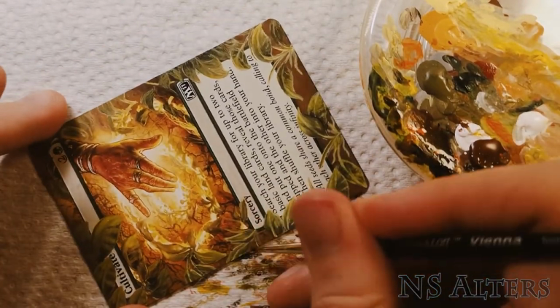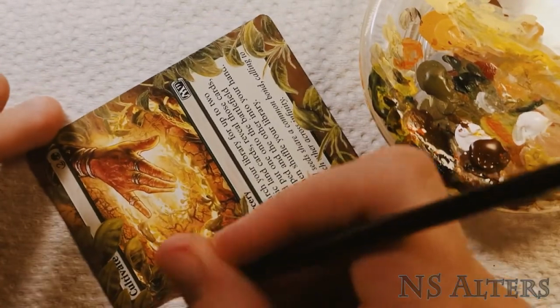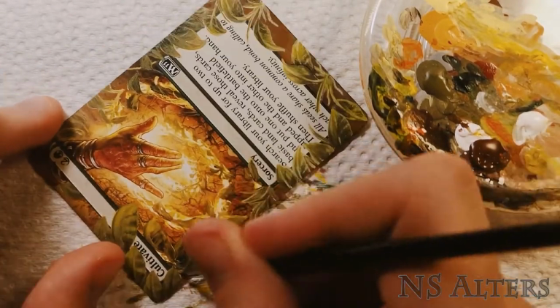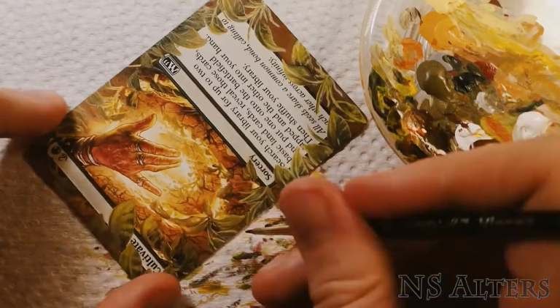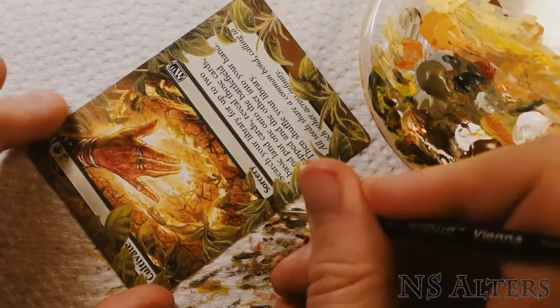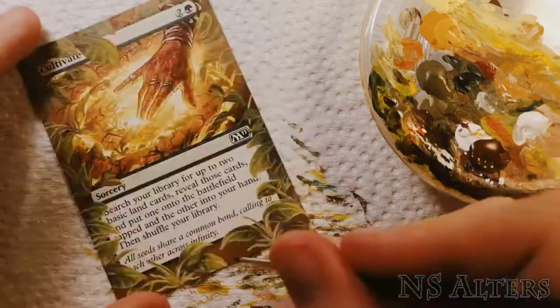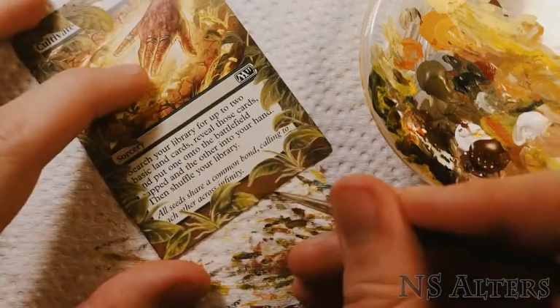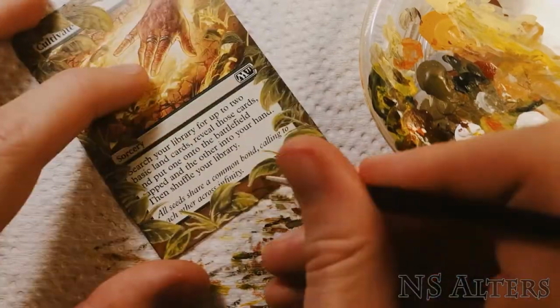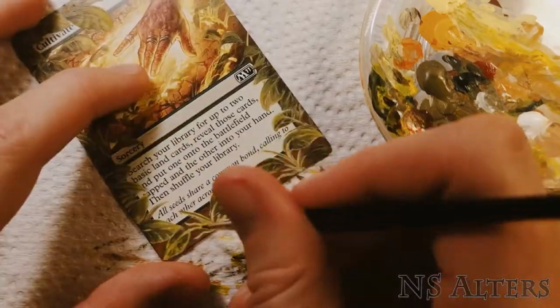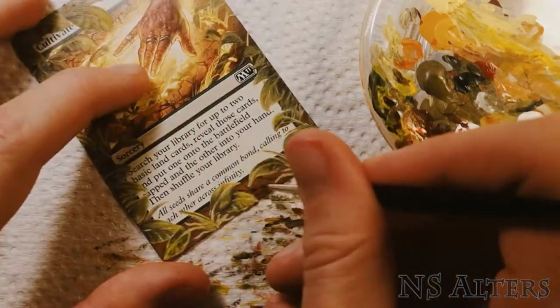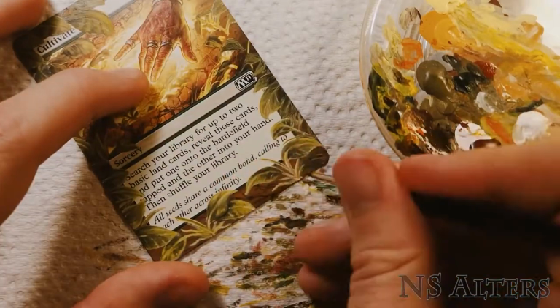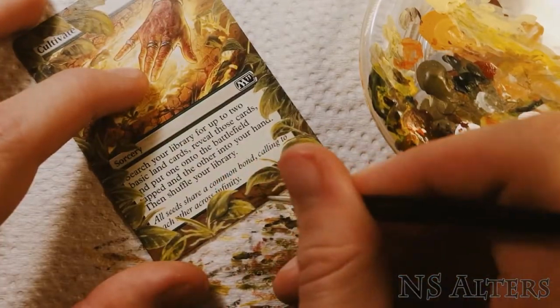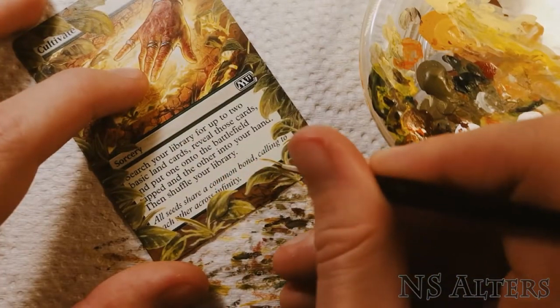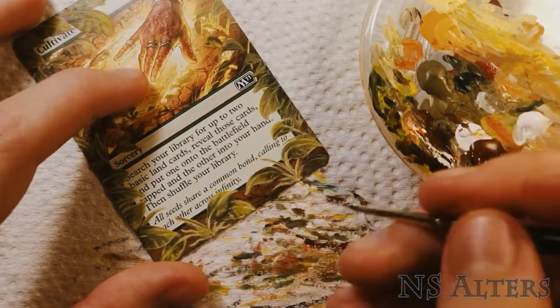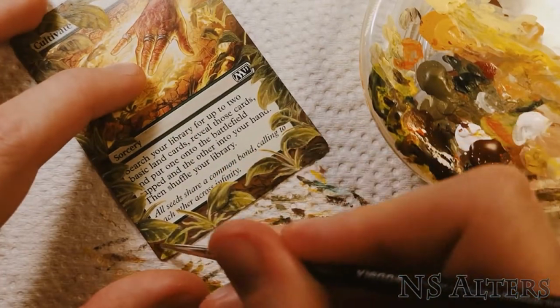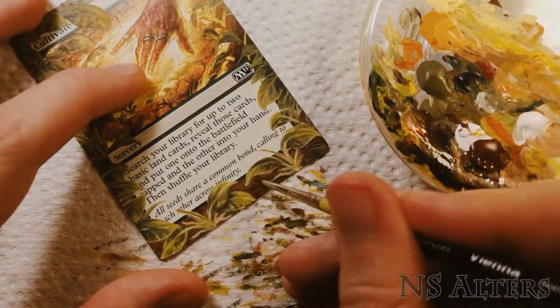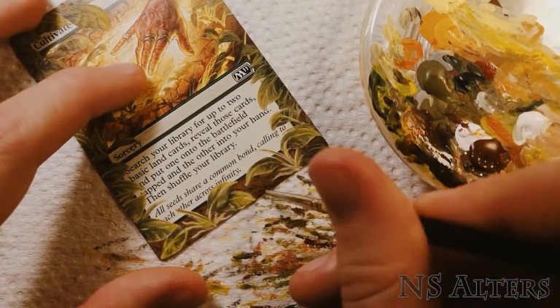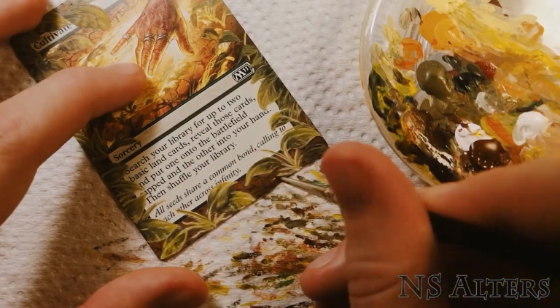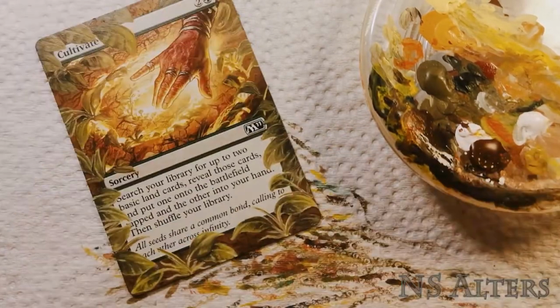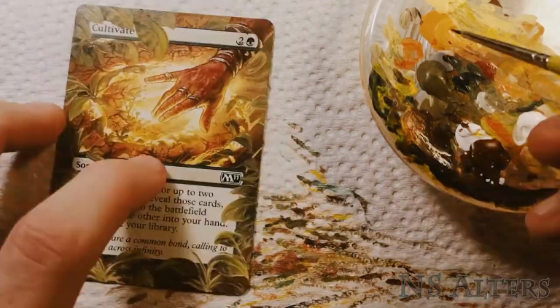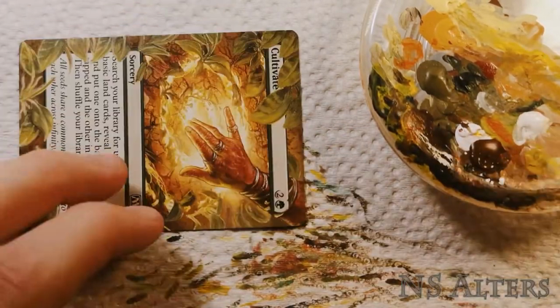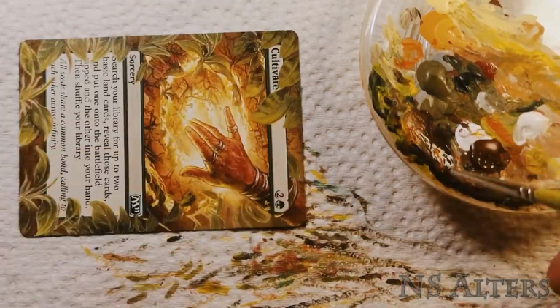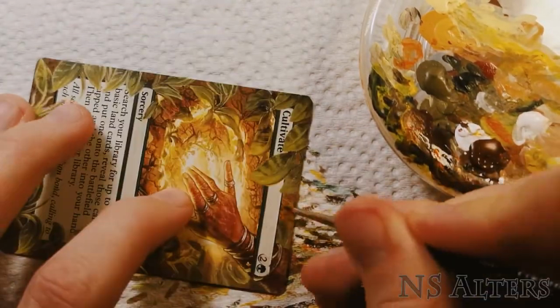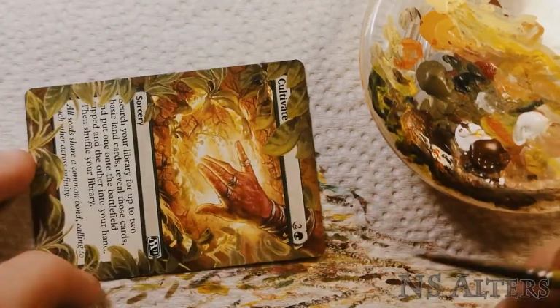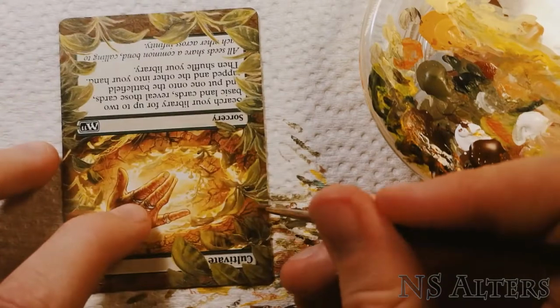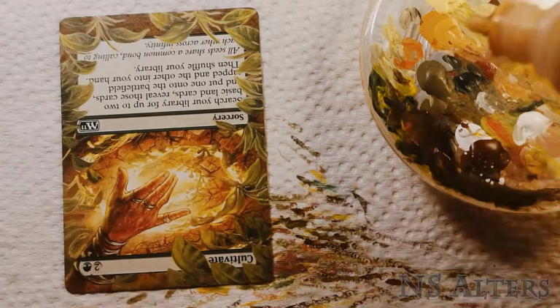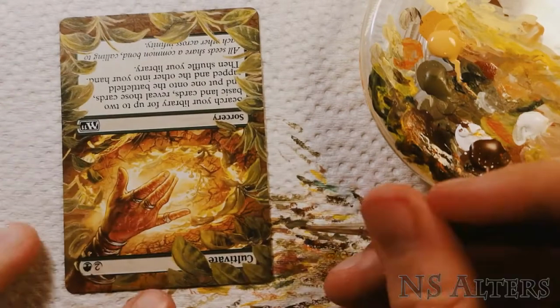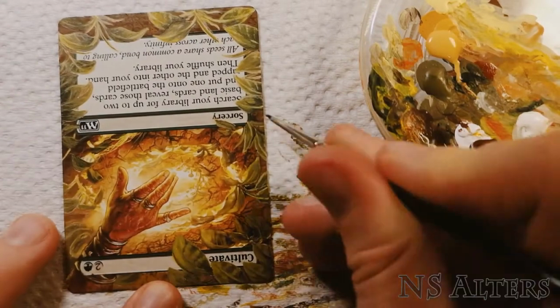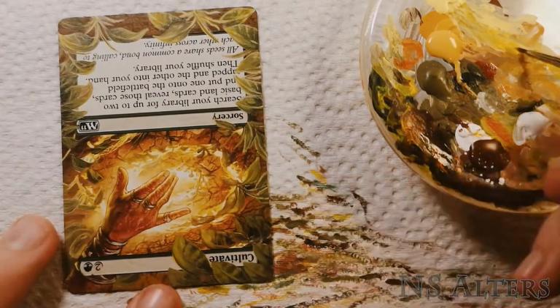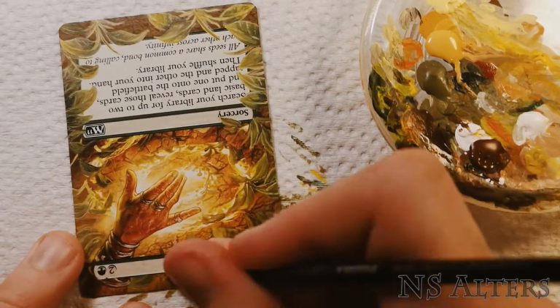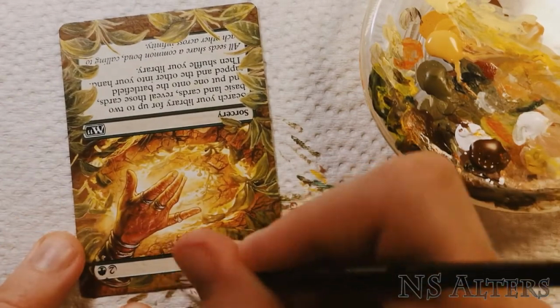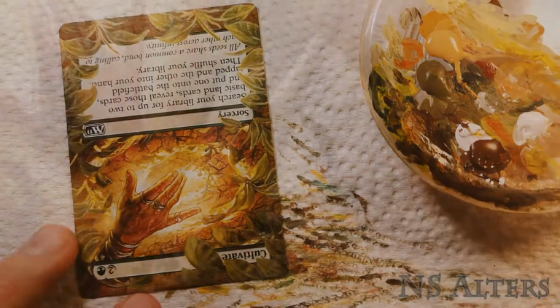Now that all the leaves are done, I'm adding in details onto the ground where they're showing through — putting in some cracks and just some texture here and there.